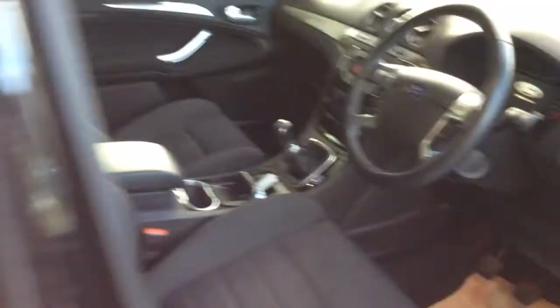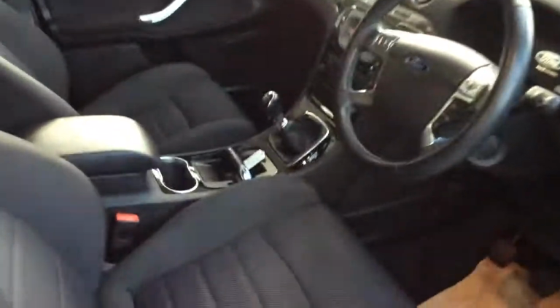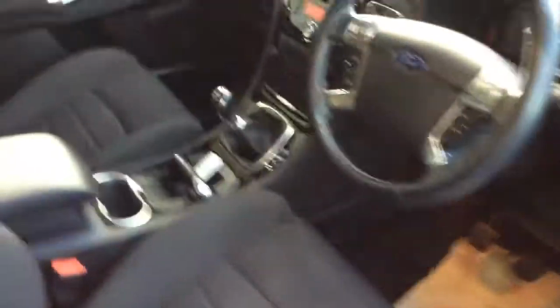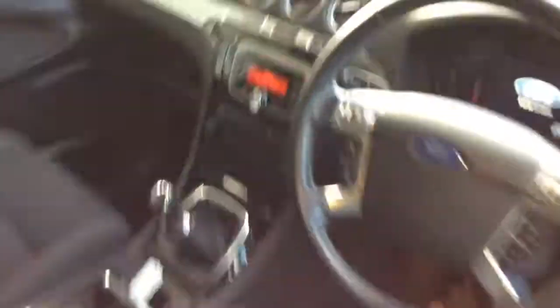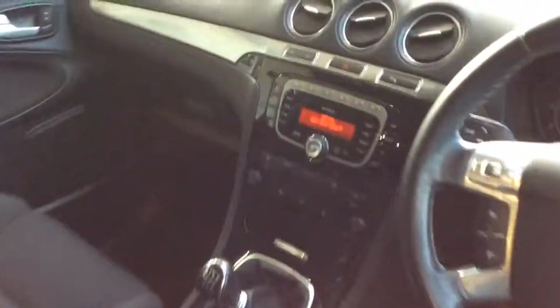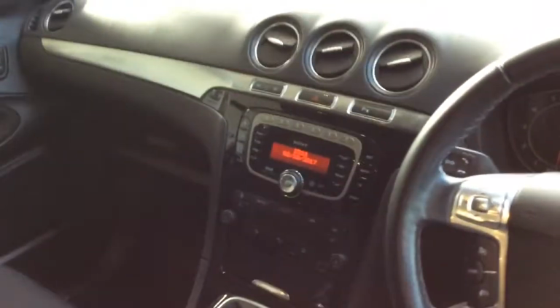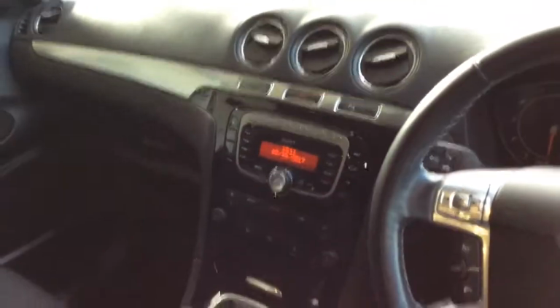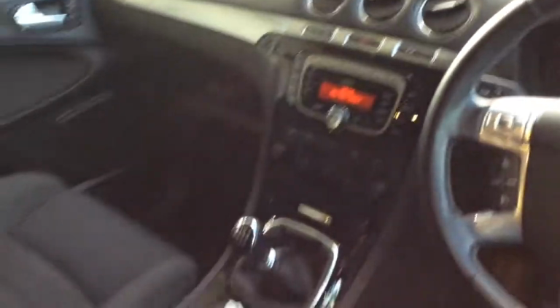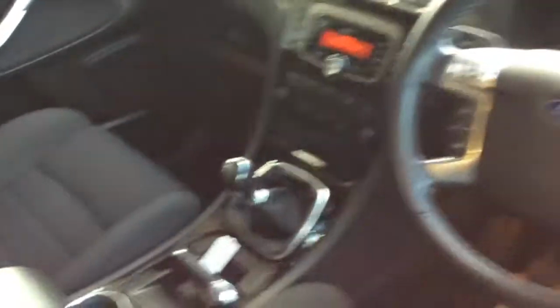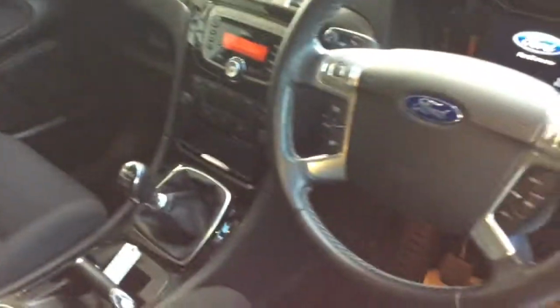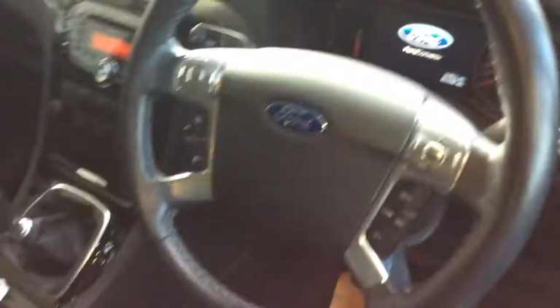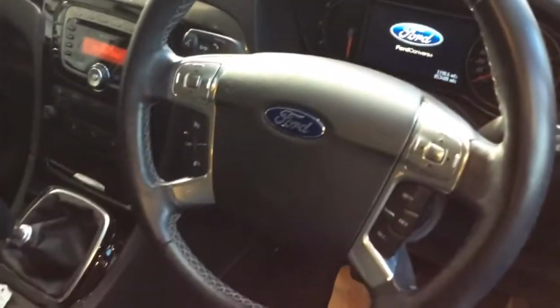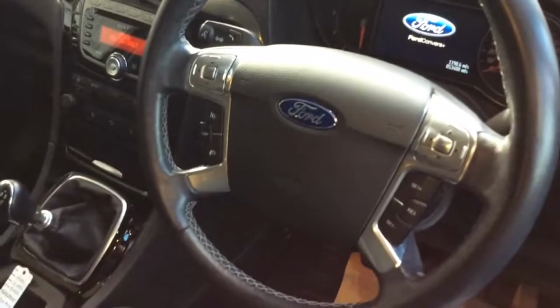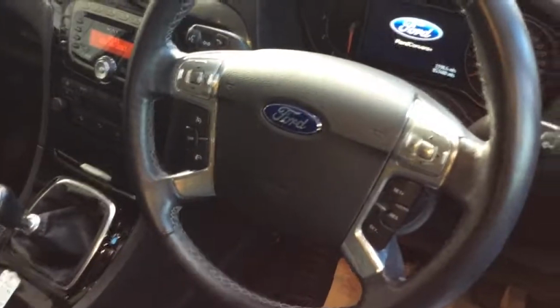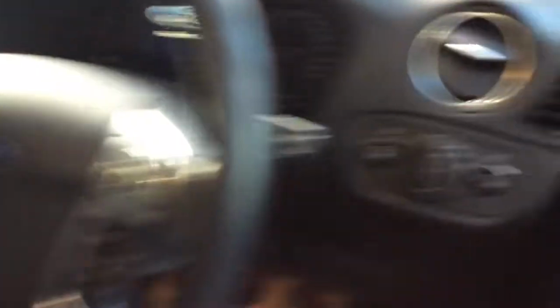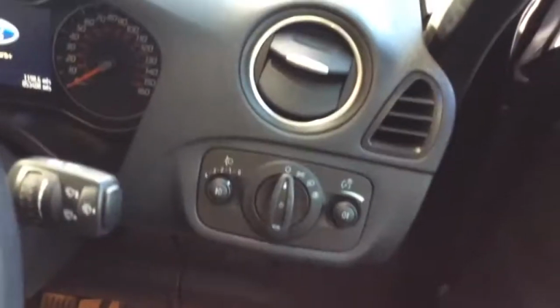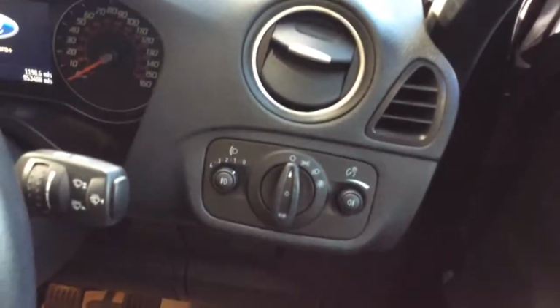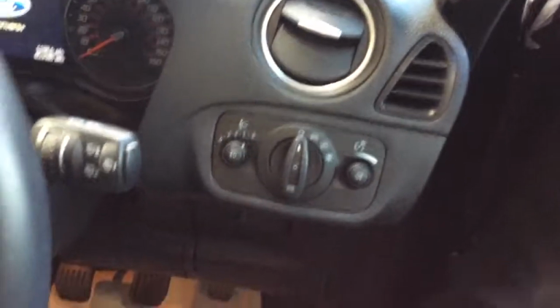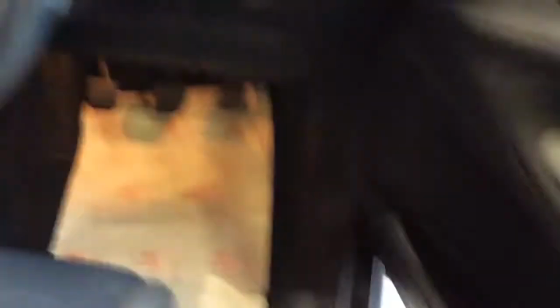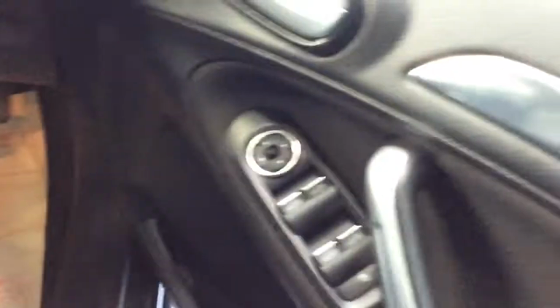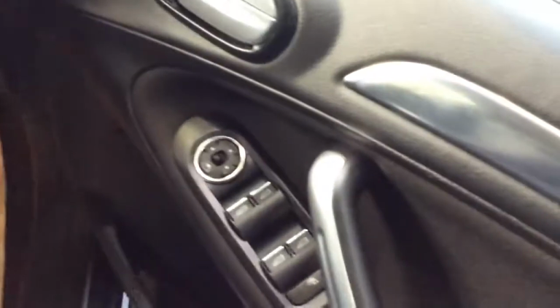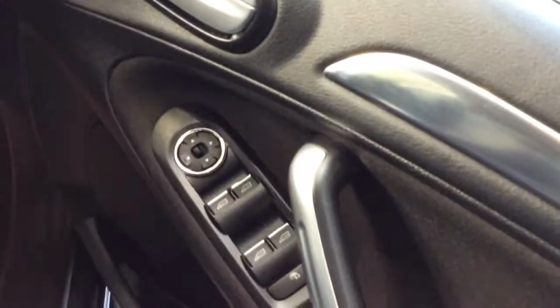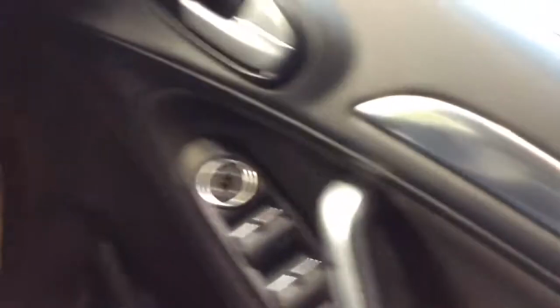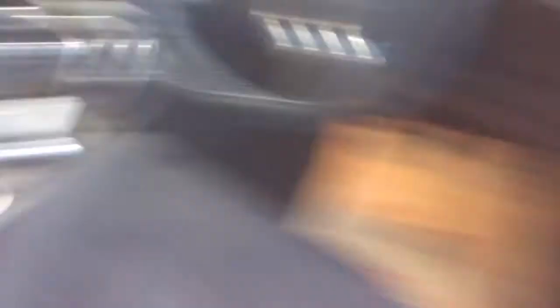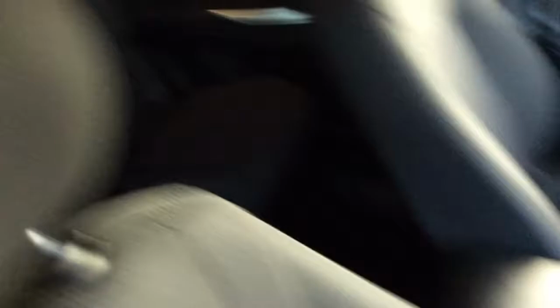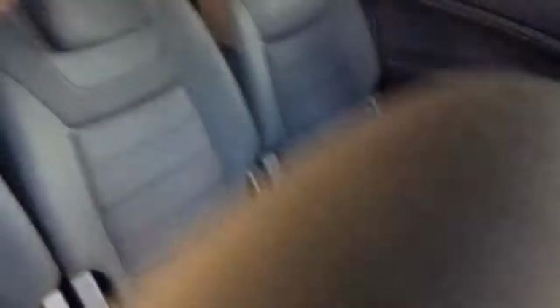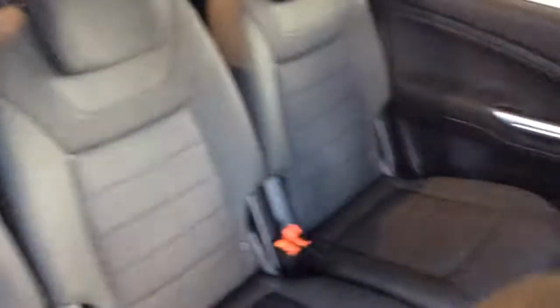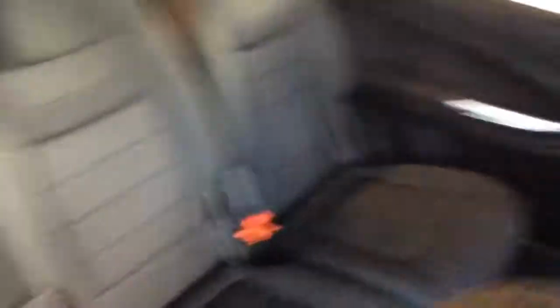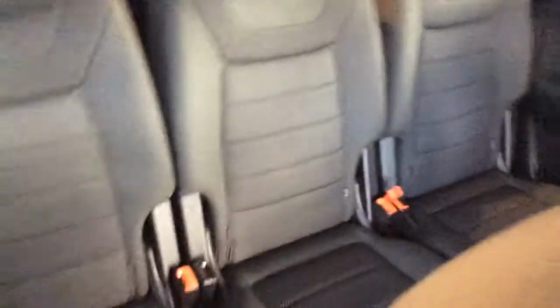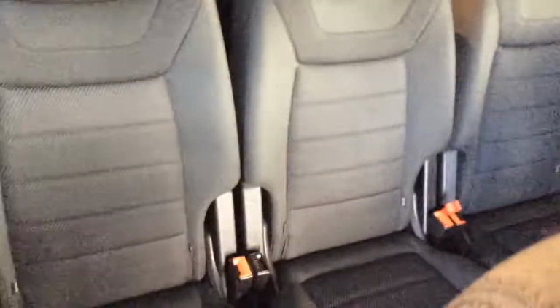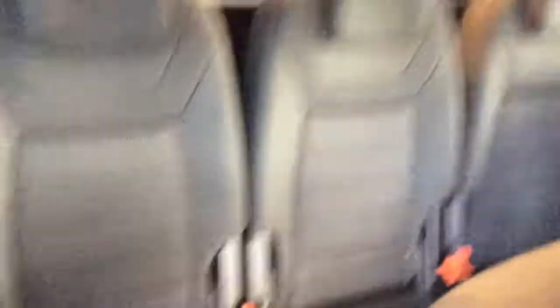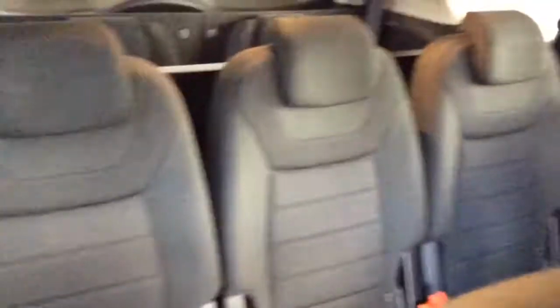Inside the car, you've got your DAB radio, Bluetooth, cruise control, and a multifunction steering wheel. There are automatic headlights, all-around electric windows, and electric door mirrors. The rear seats fold back in a 2-plus configuration as well.